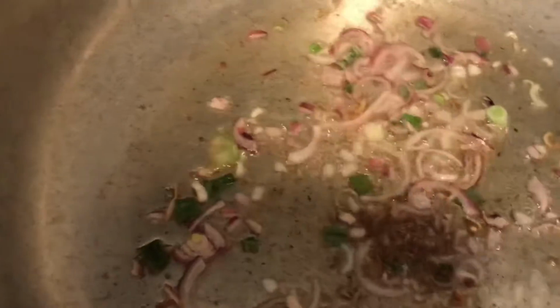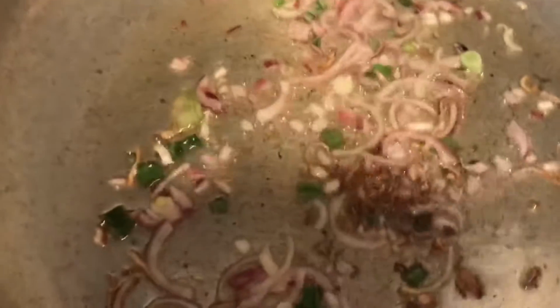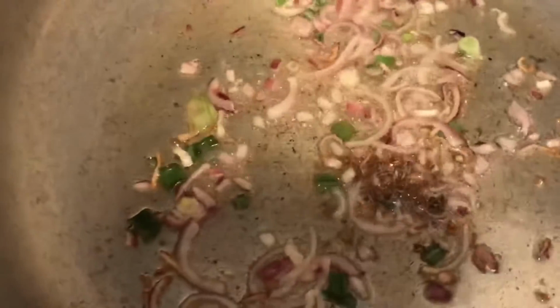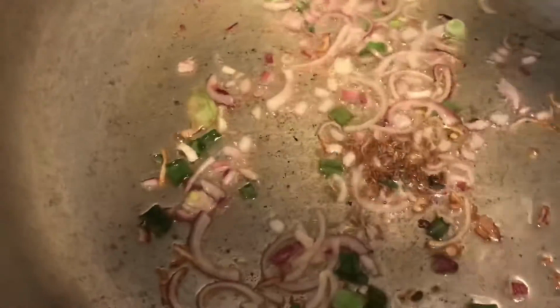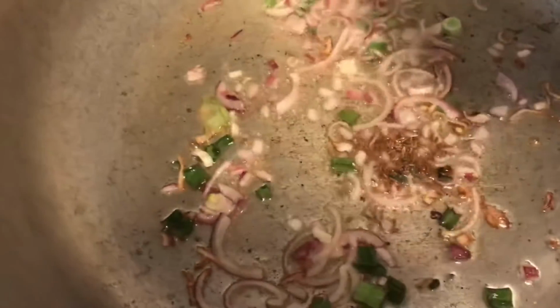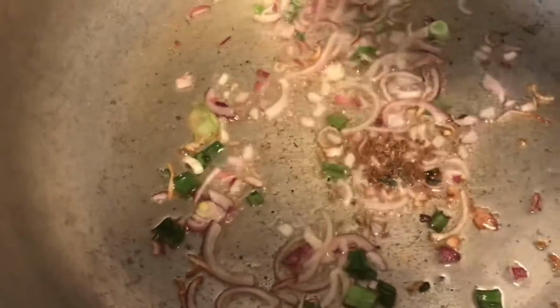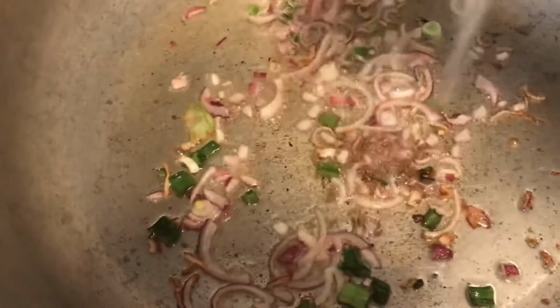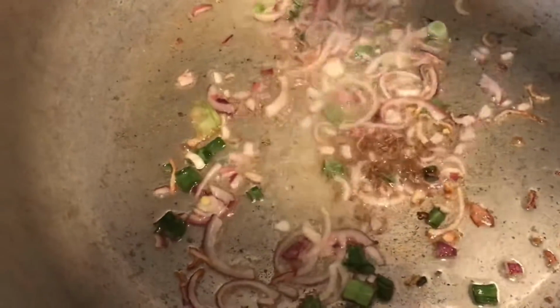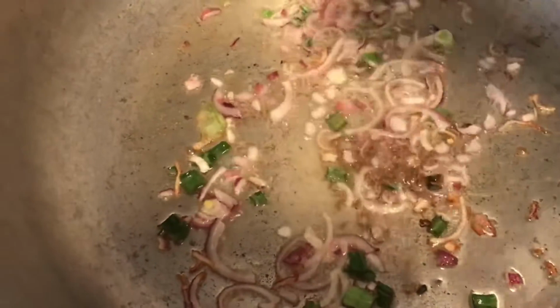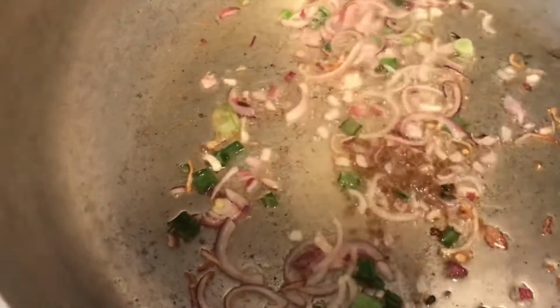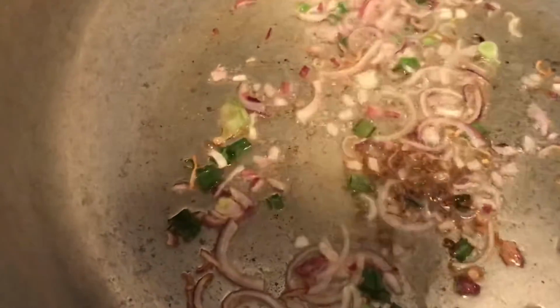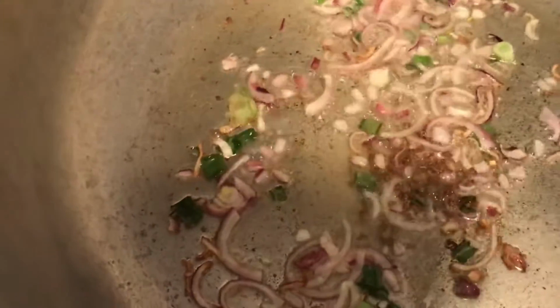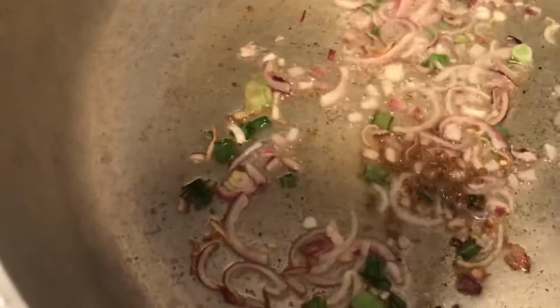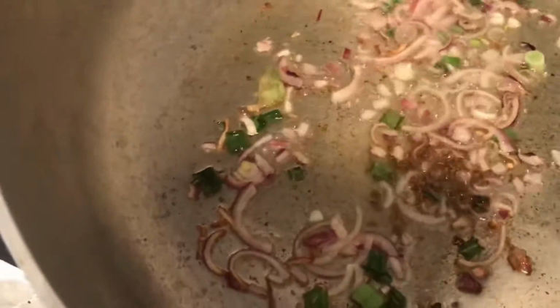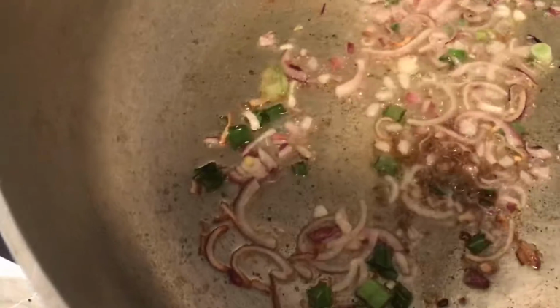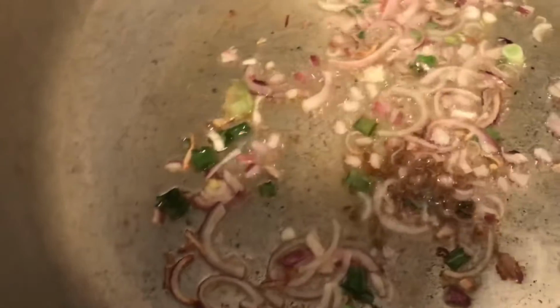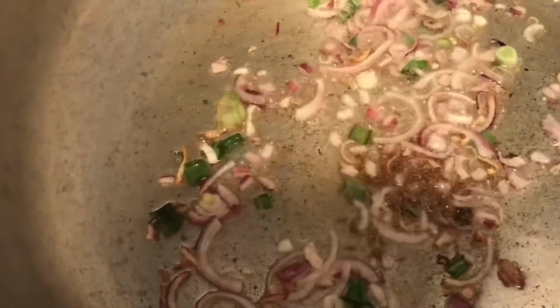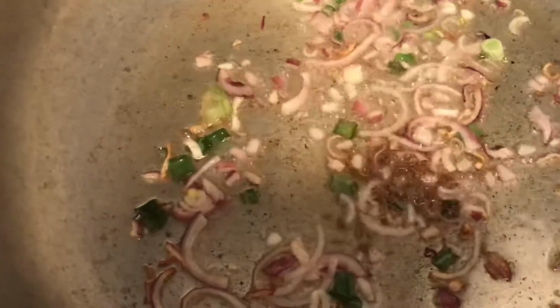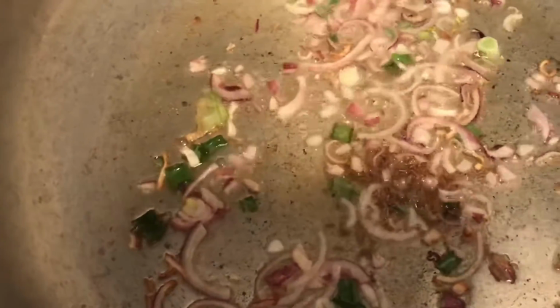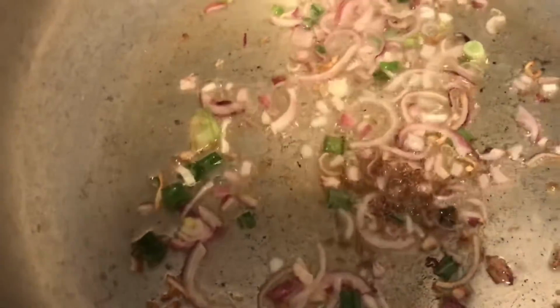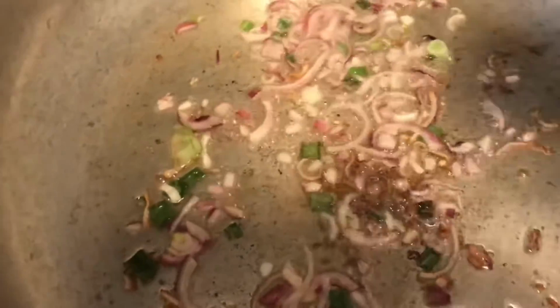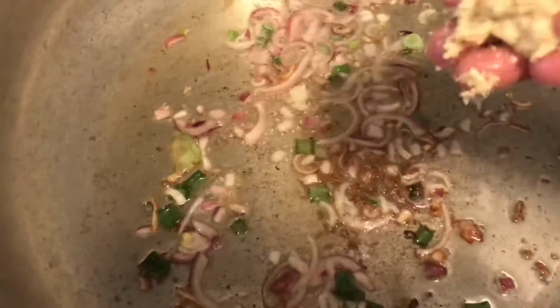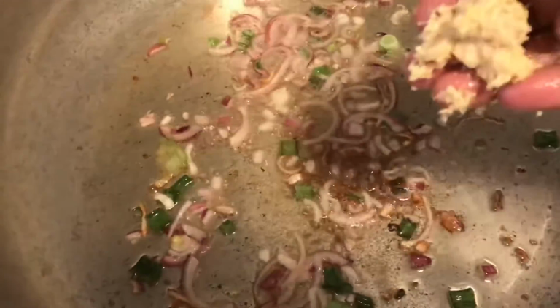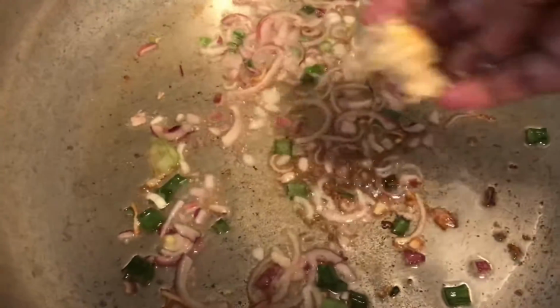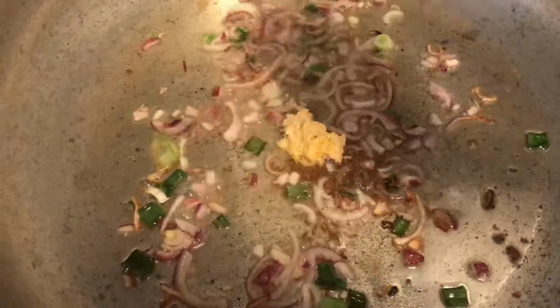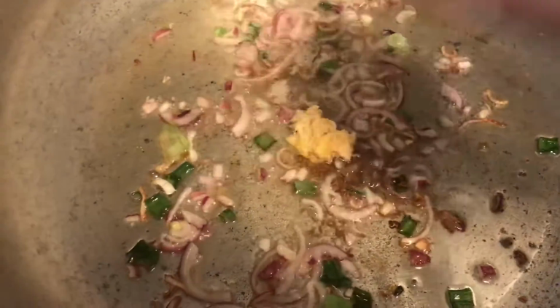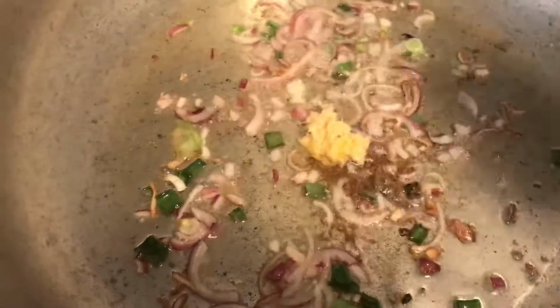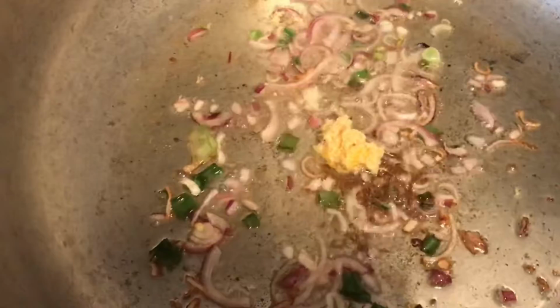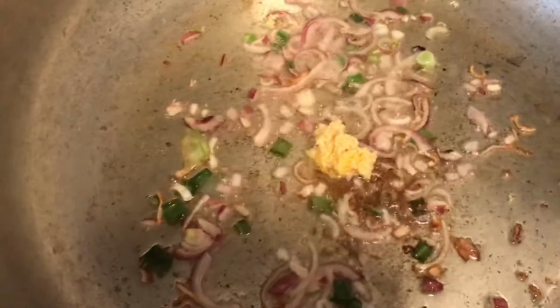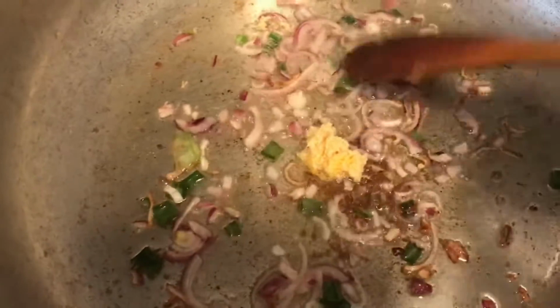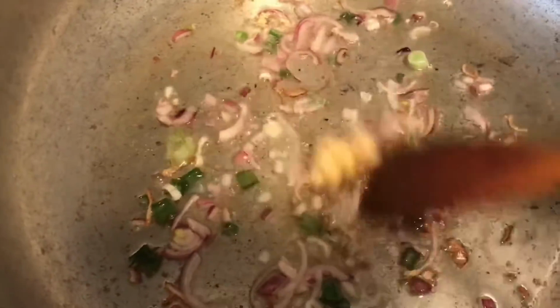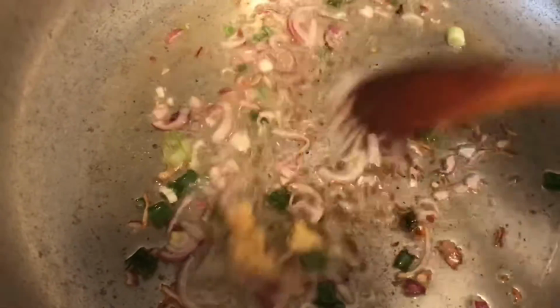So I put a little cumin for tempering (jira foron), a little salt (labun). Now I will add a little ginger and garlic paste (adar osun pesti) and cook it lightly.